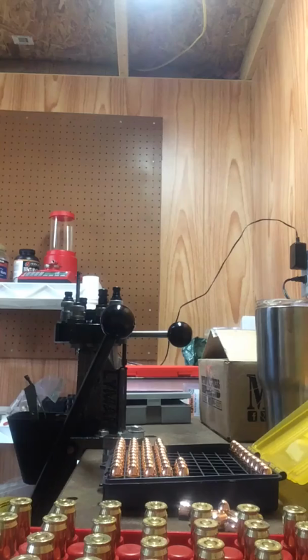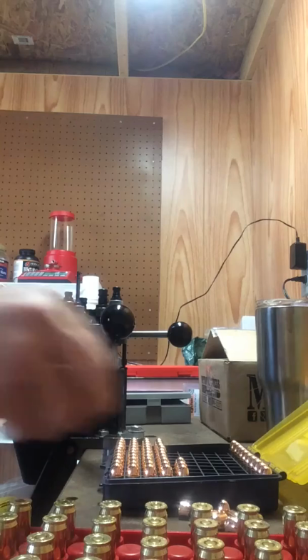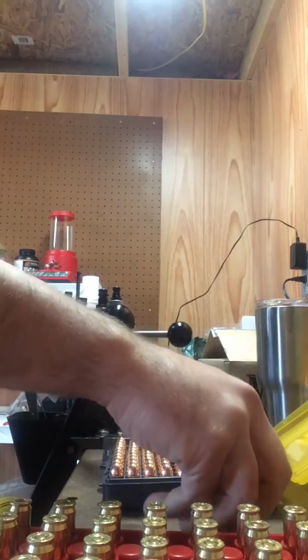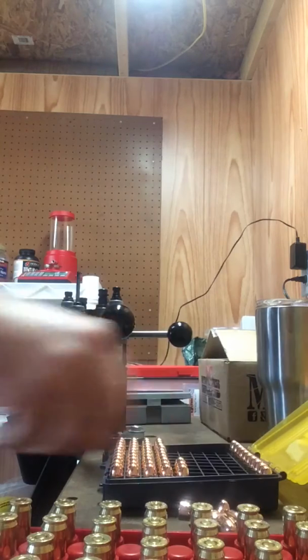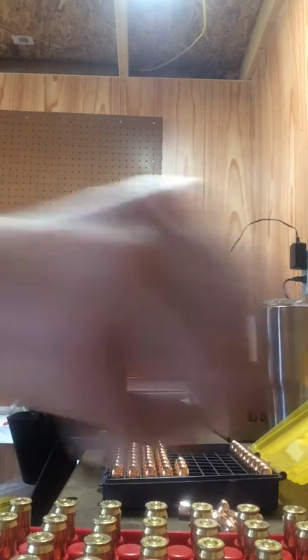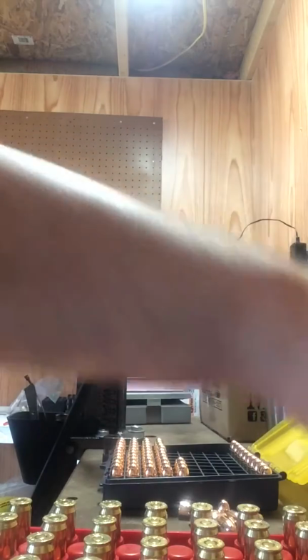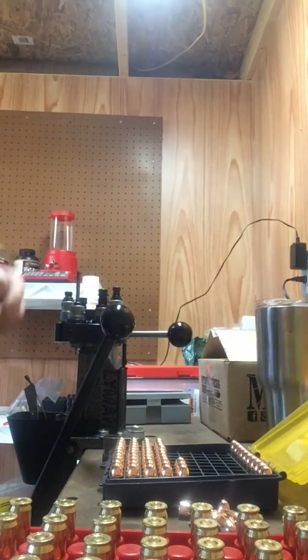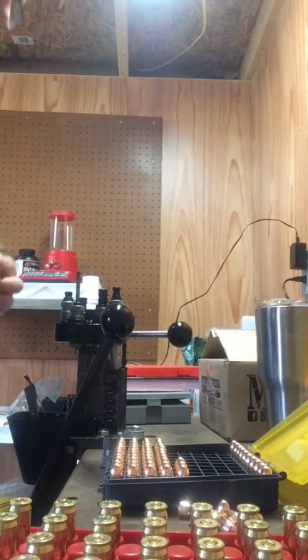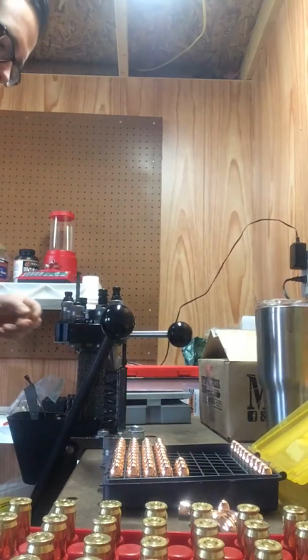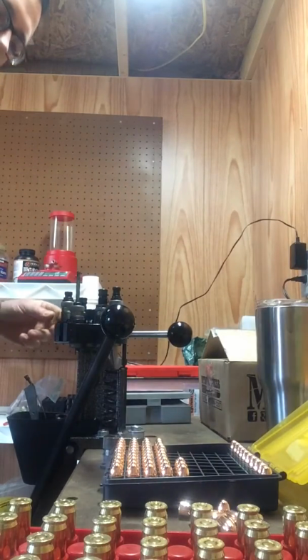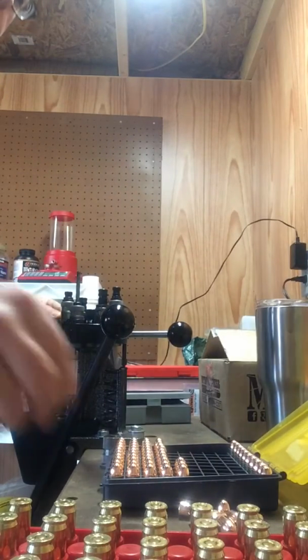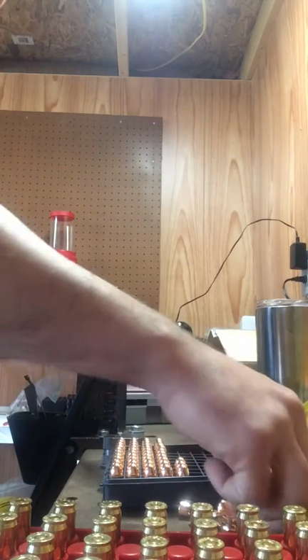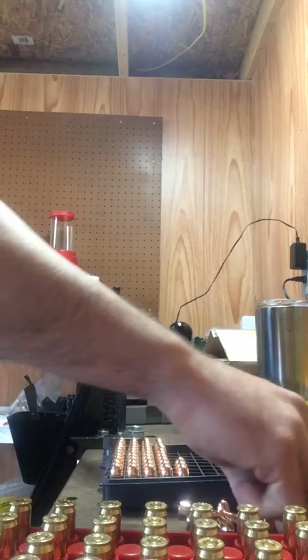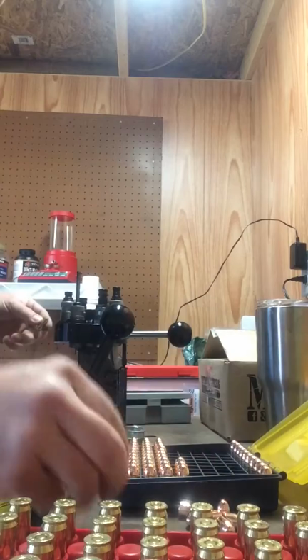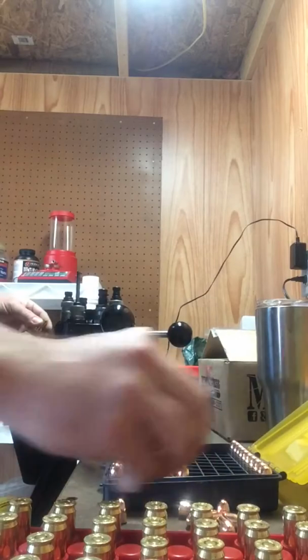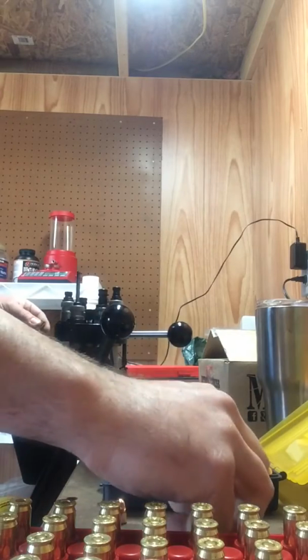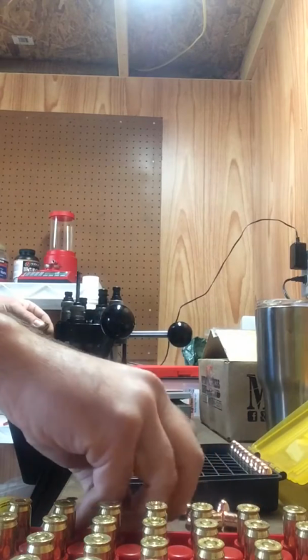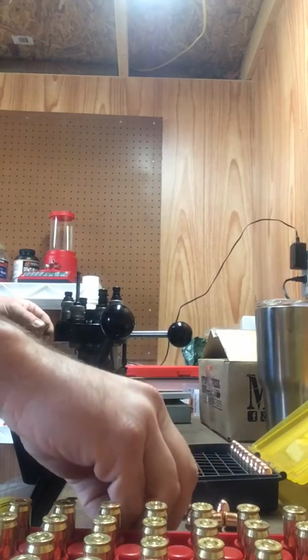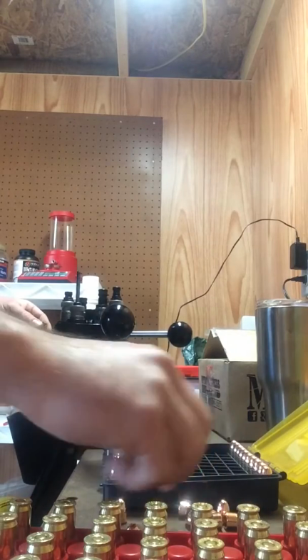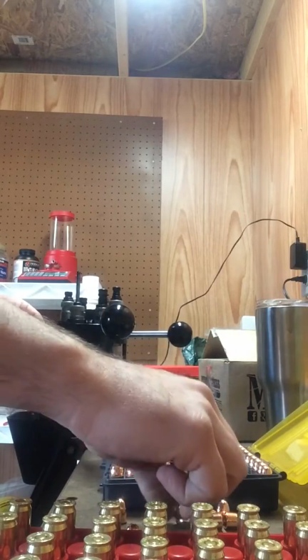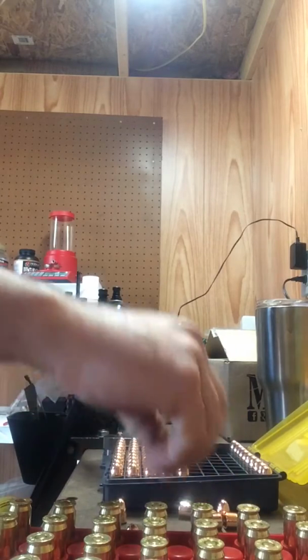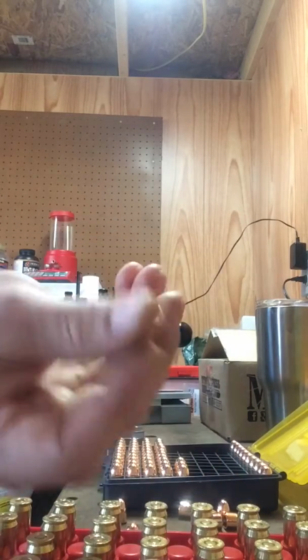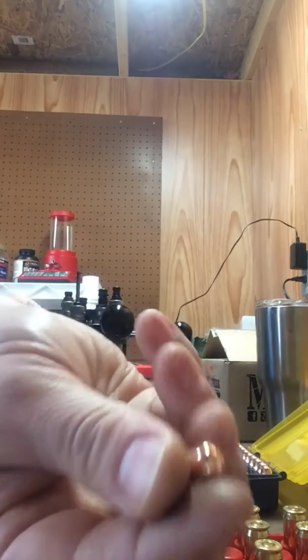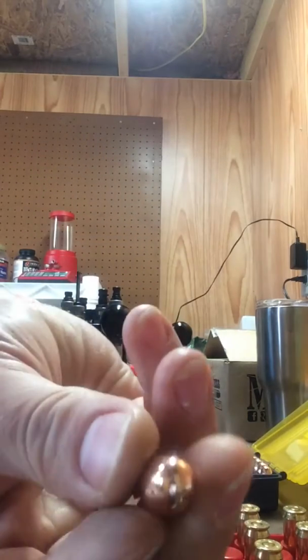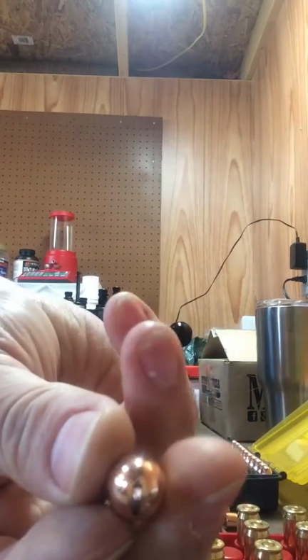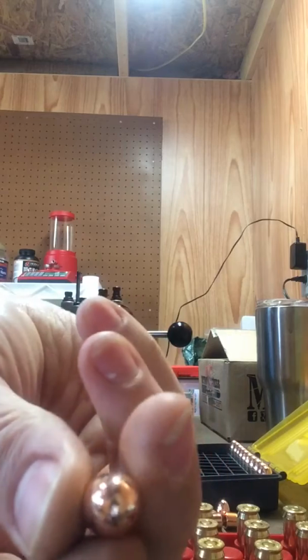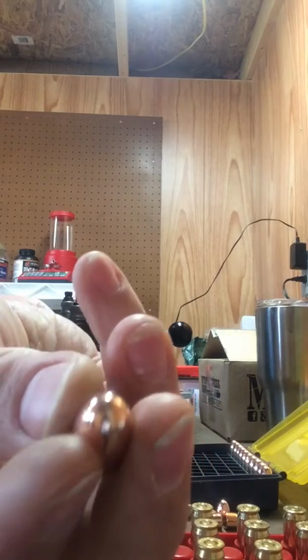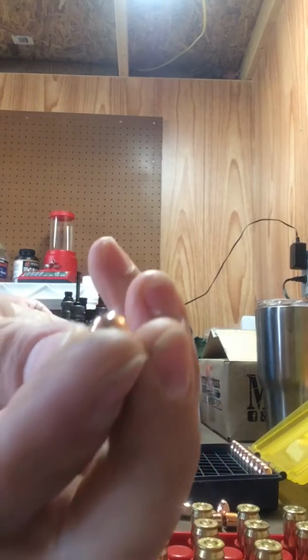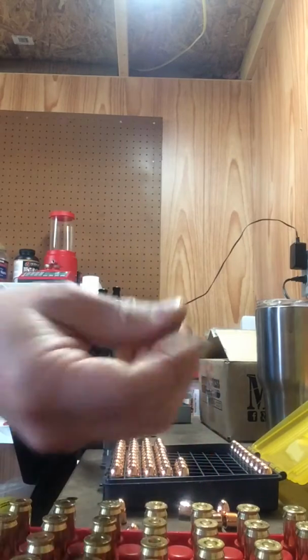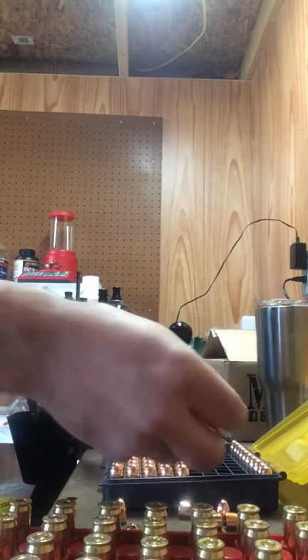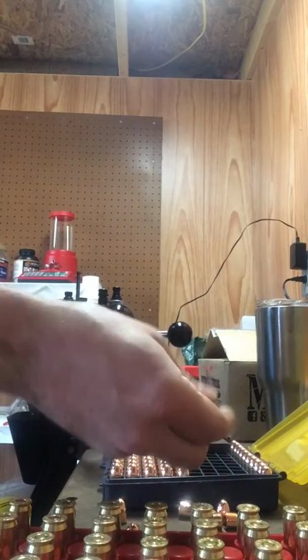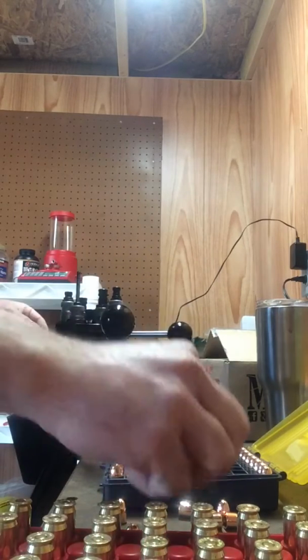Hey YouTube, Educated Redneck coming at you here. Quick video, just doing some 45 reloads. Nothing fancy, just full metal jacket. These are Extreme bullets.